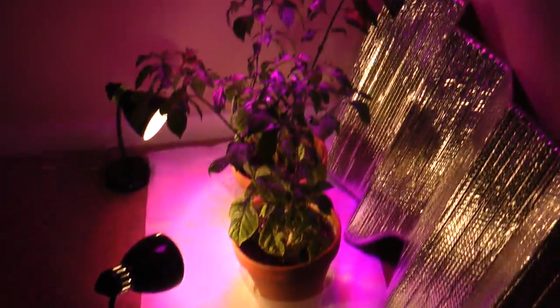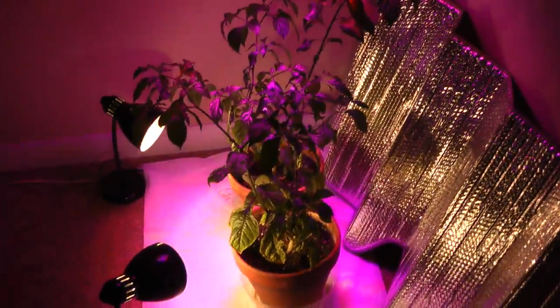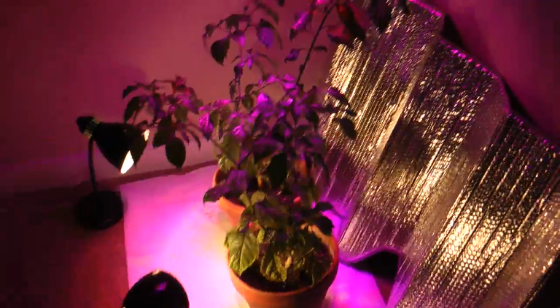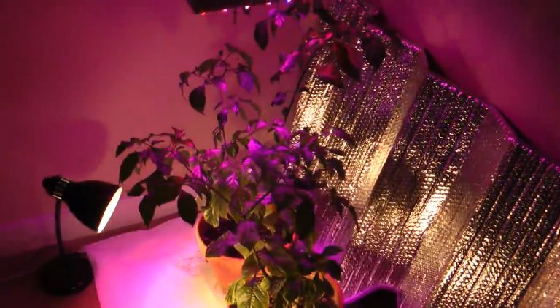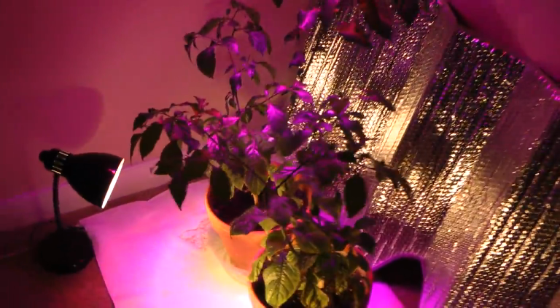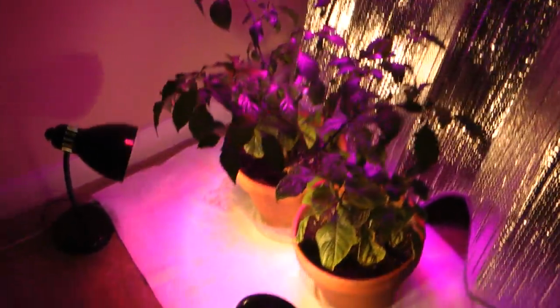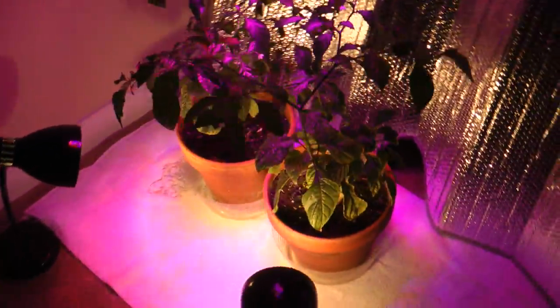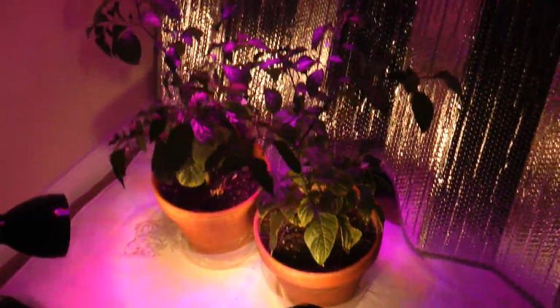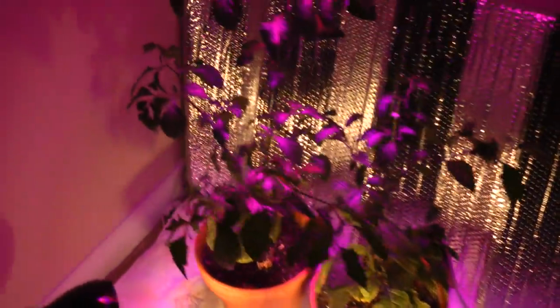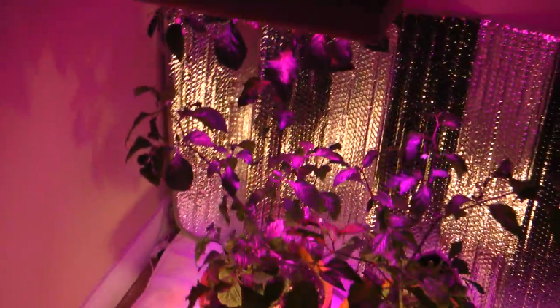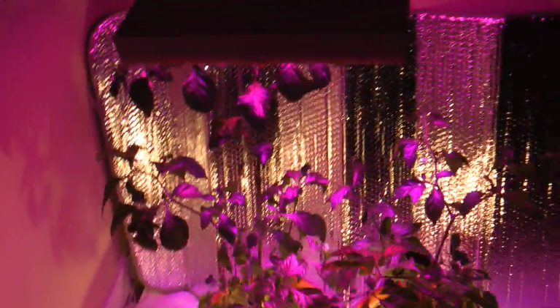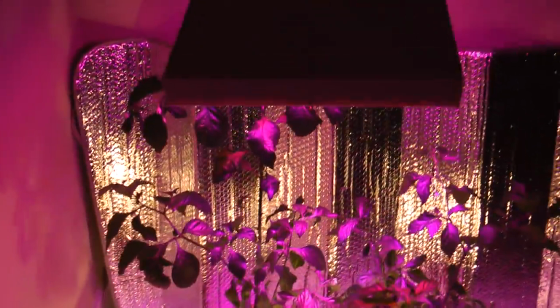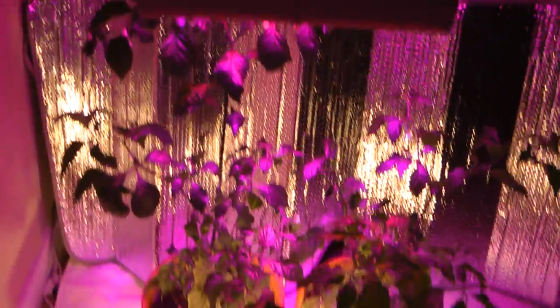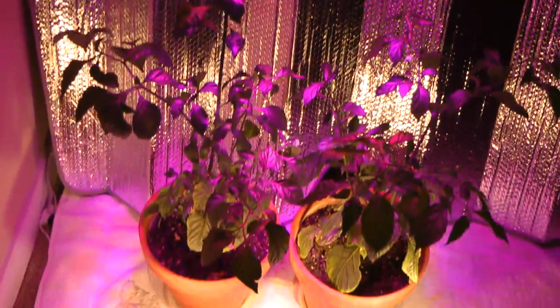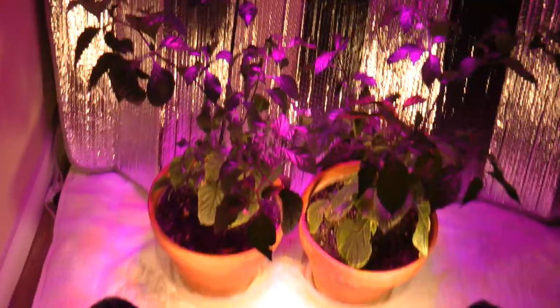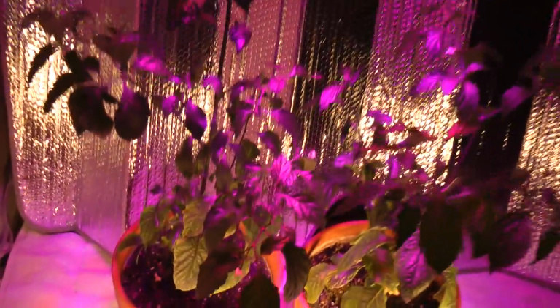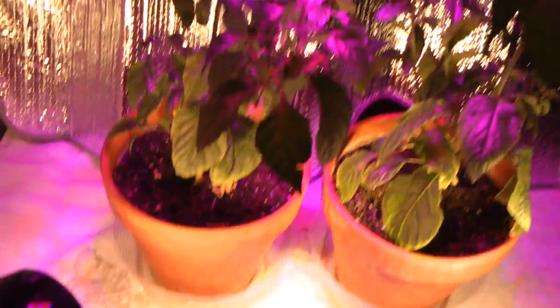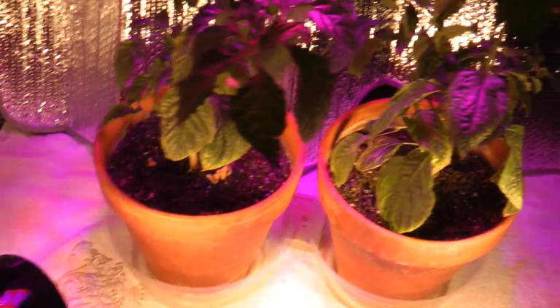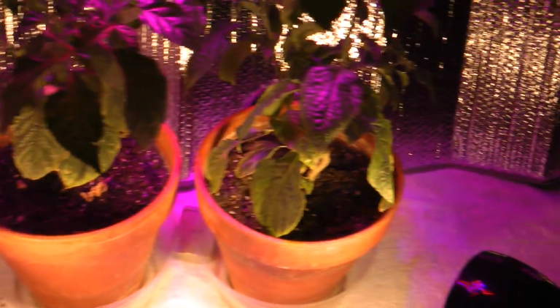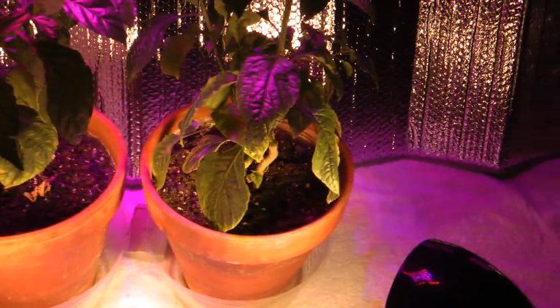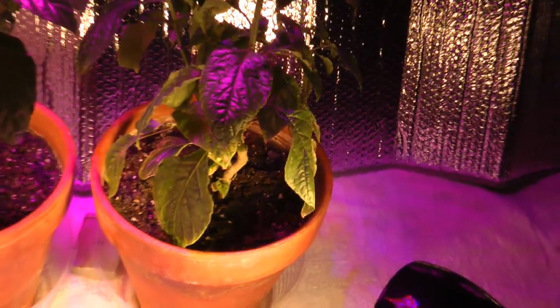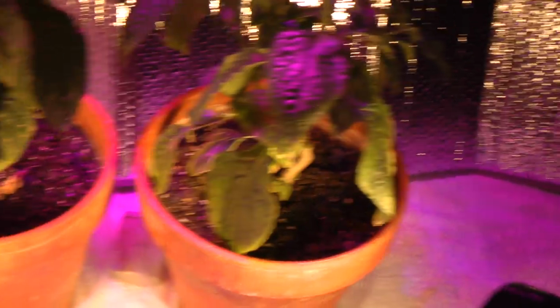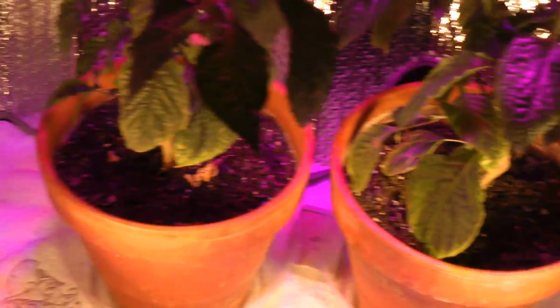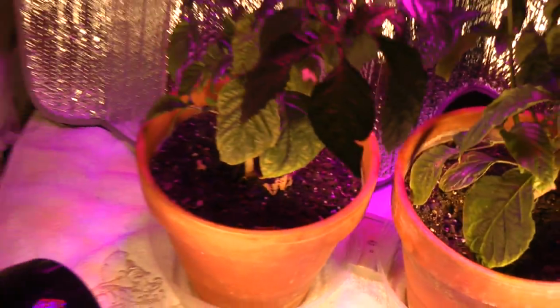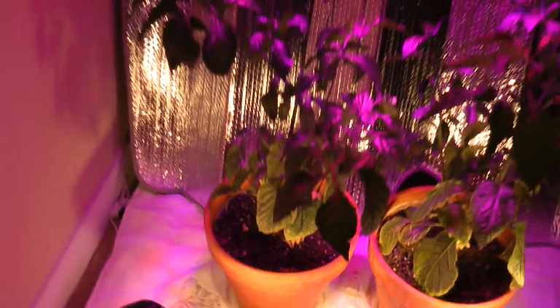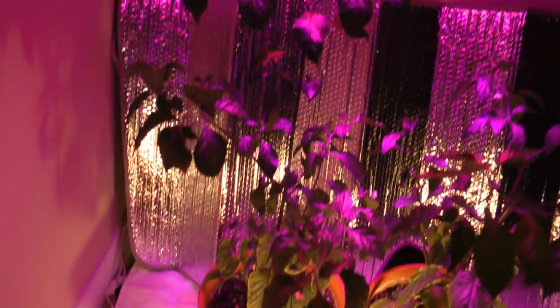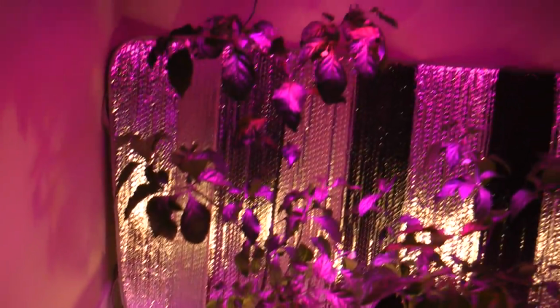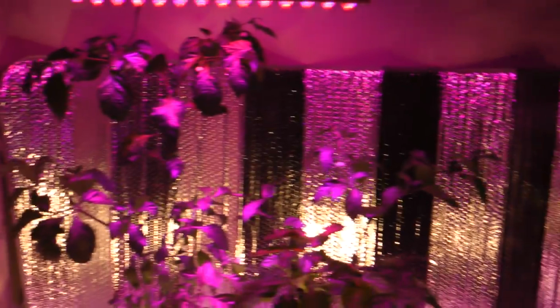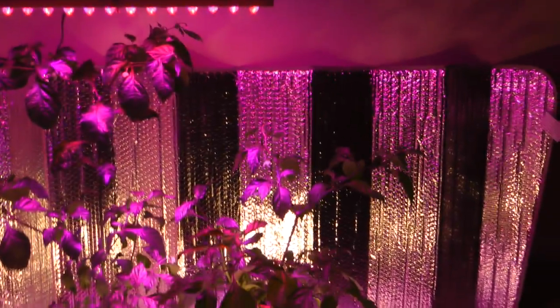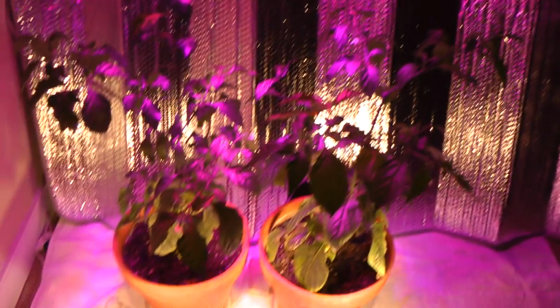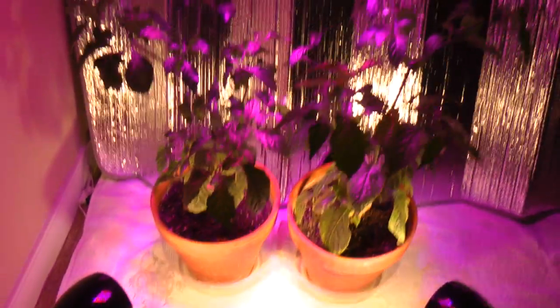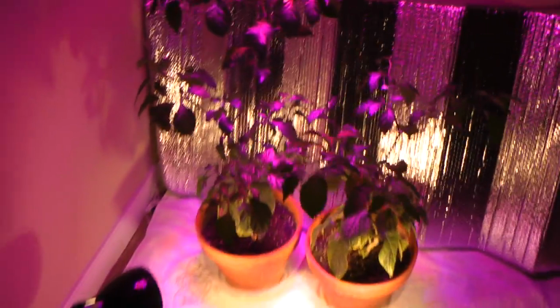The only problem is all my flowers keep falling off. I'm thinking maybe that's because of the potting soil — this is that Miracle-Gro stuff — and I think maybe it's got a little bit too much nitrogen. But we'll see.